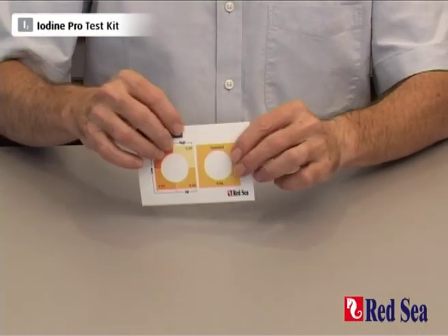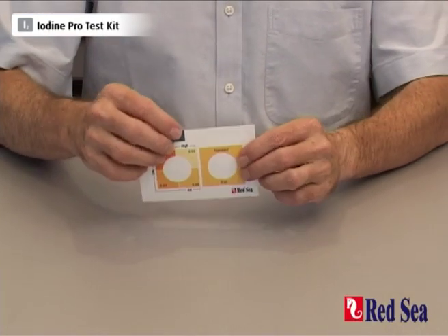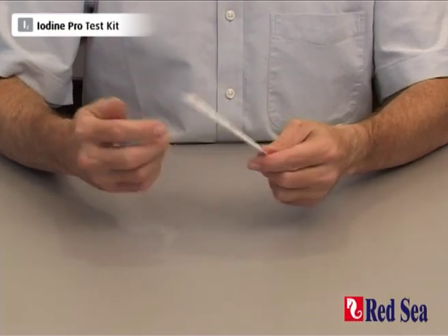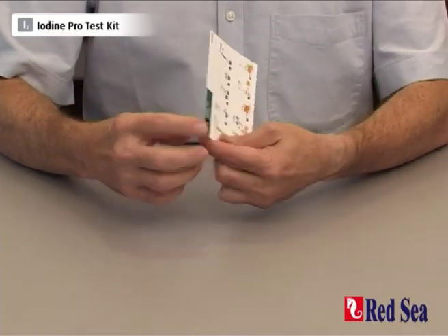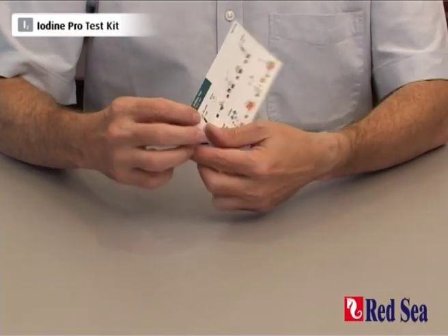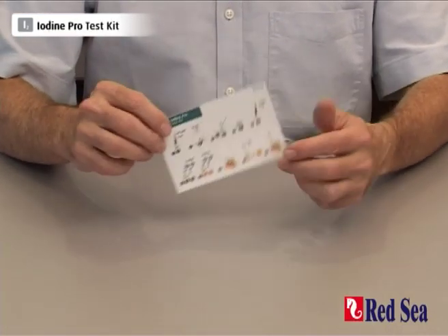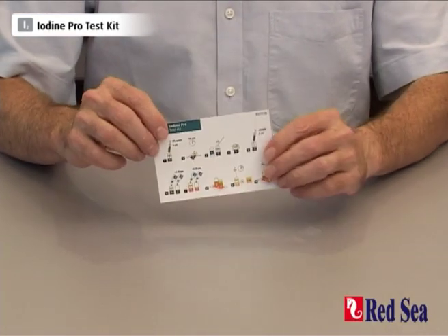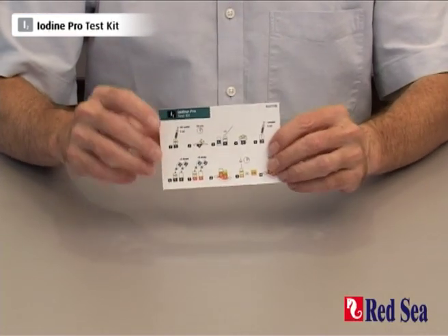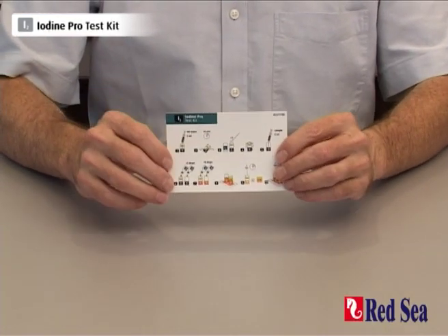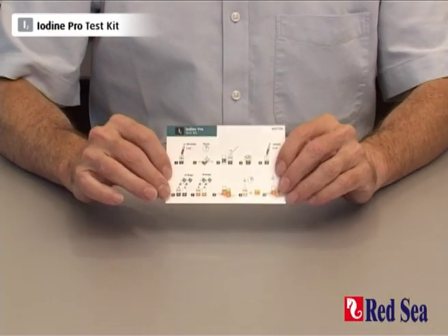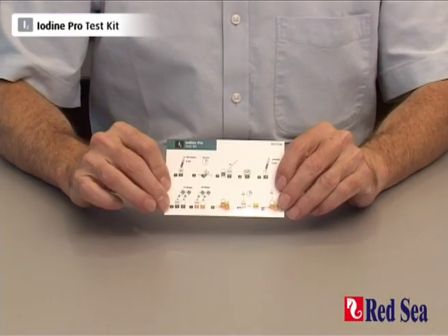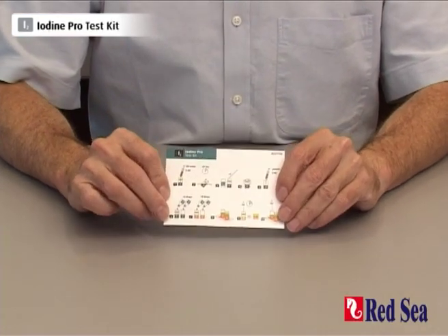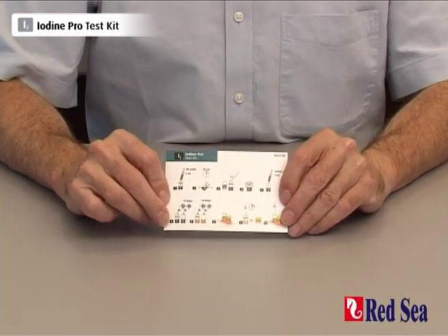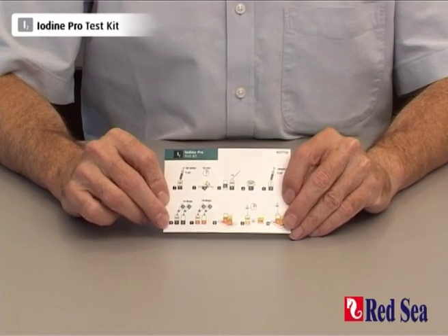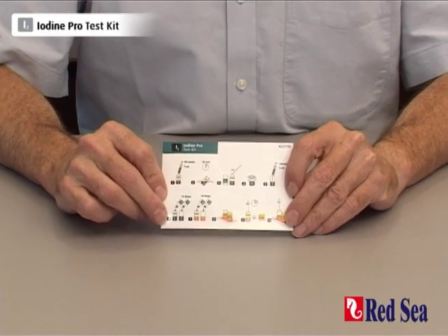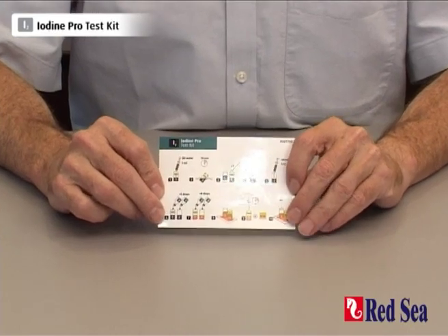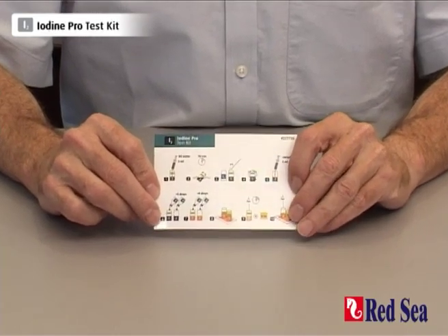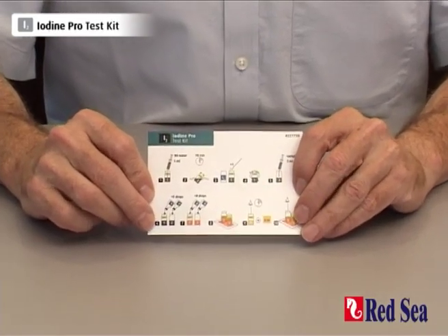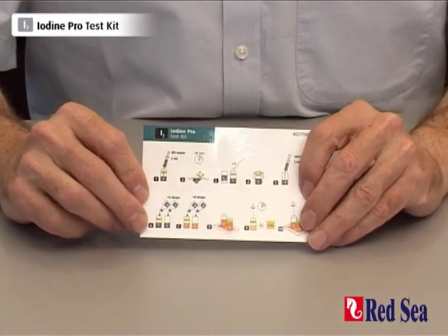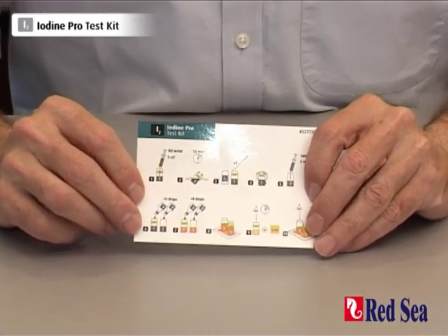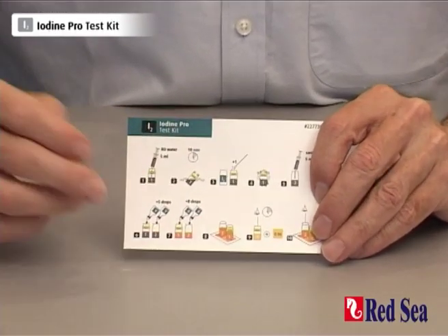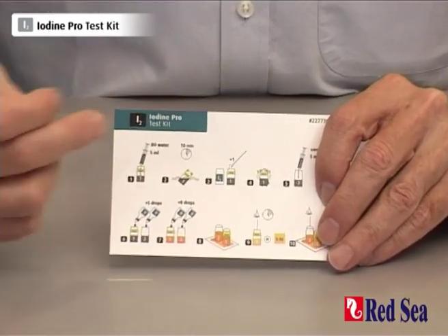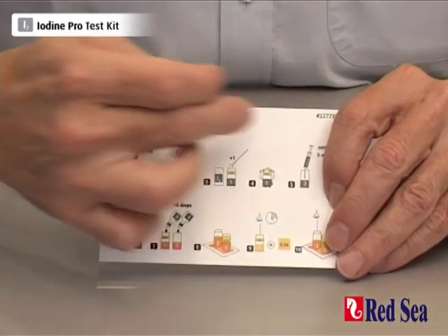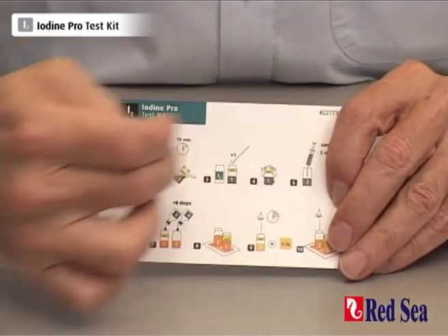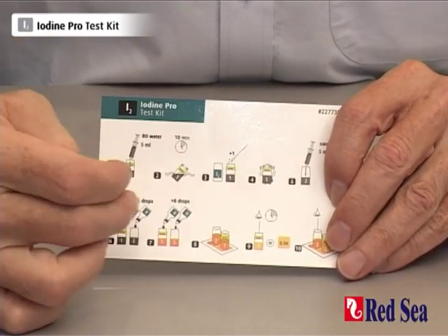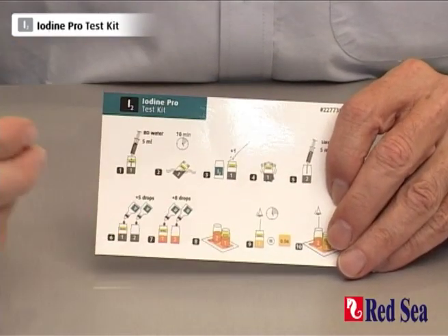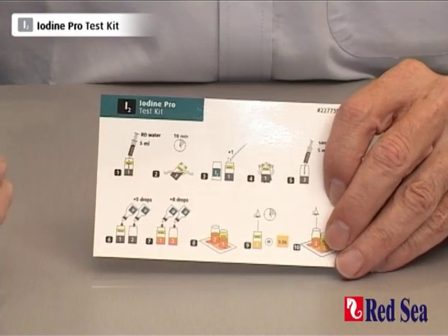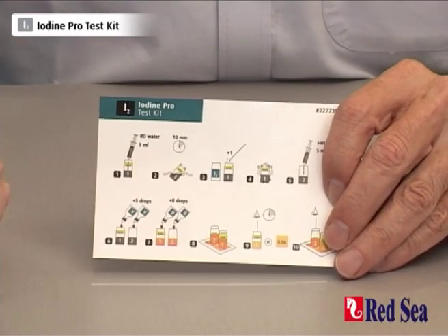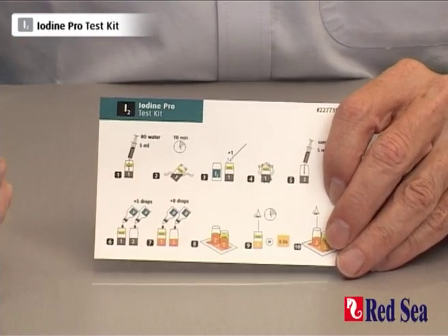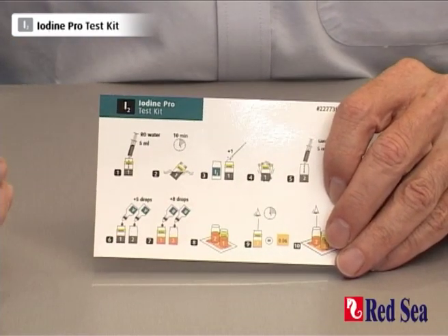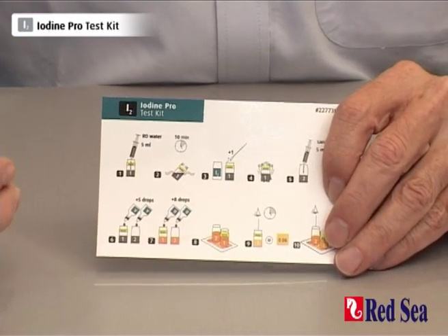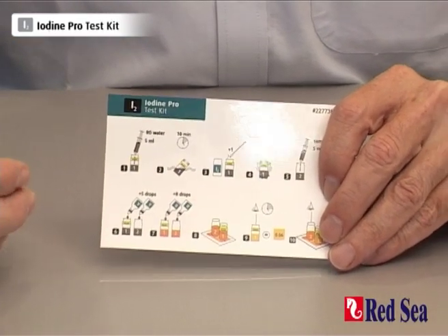We also provide a set of graphic instructions that make it easy to follow while you're actually performing the test.